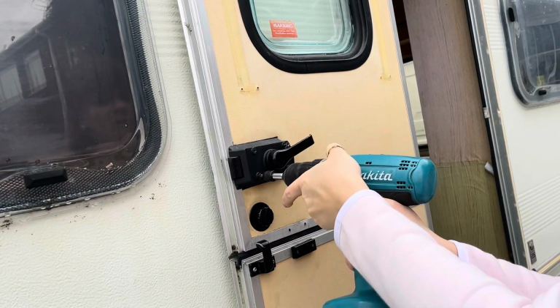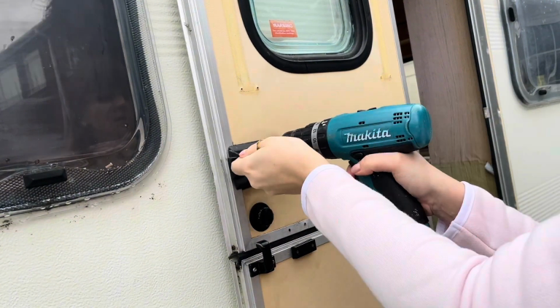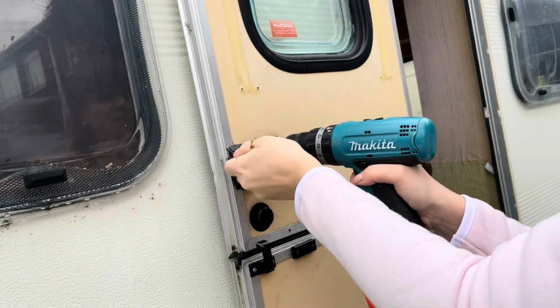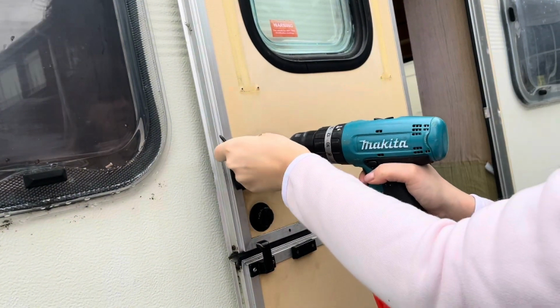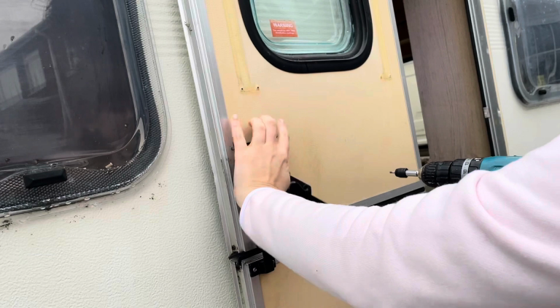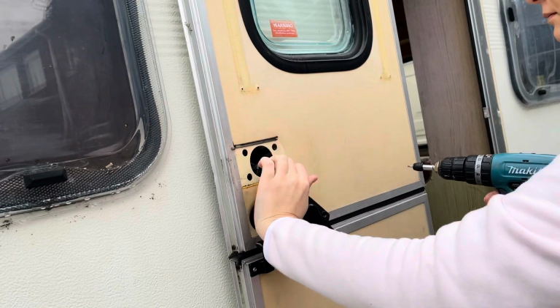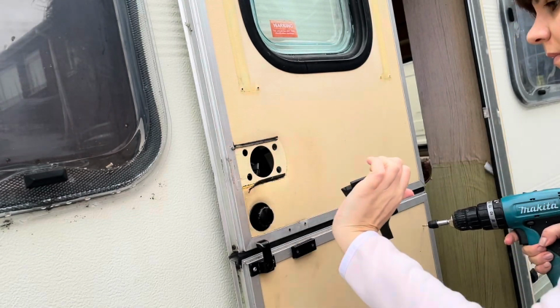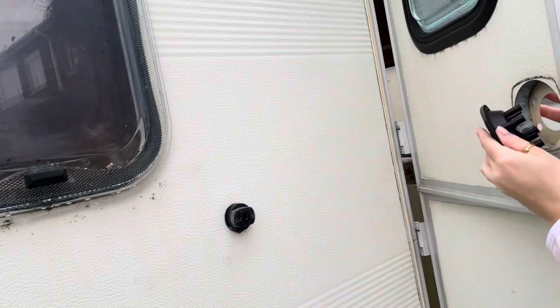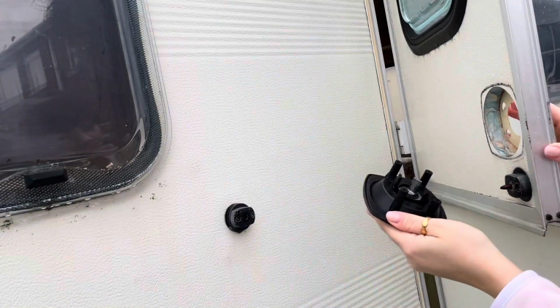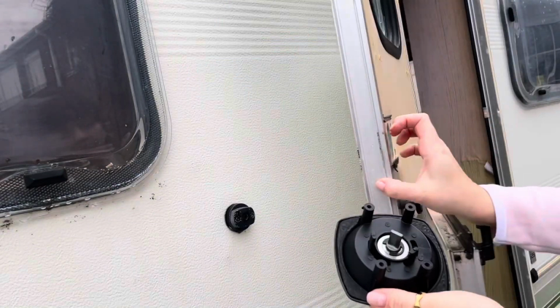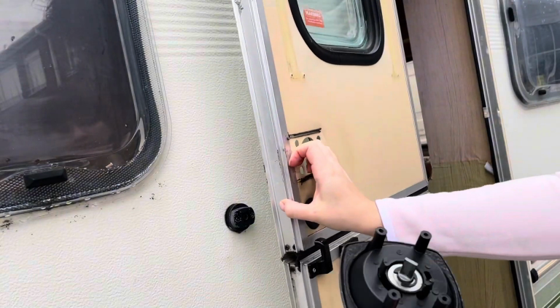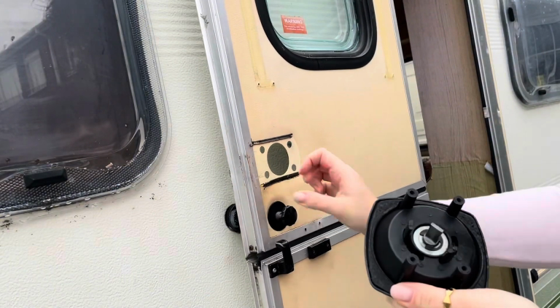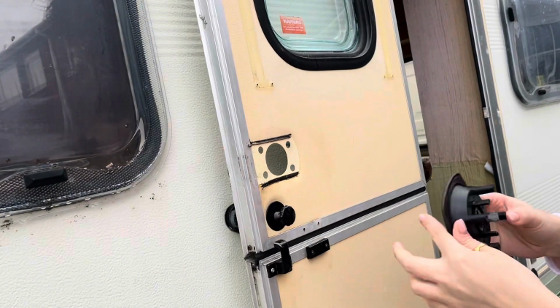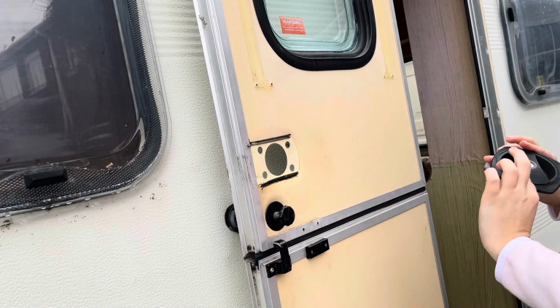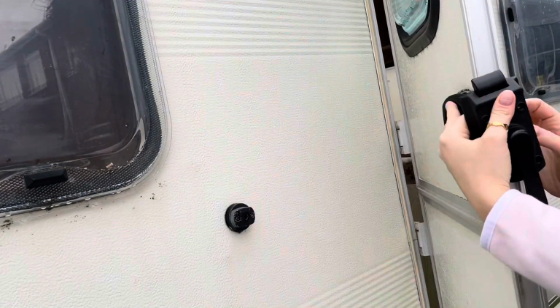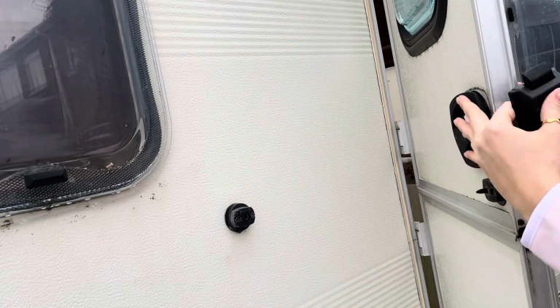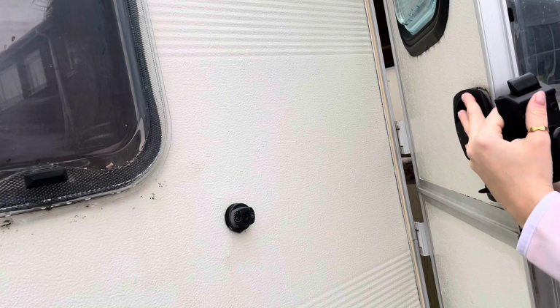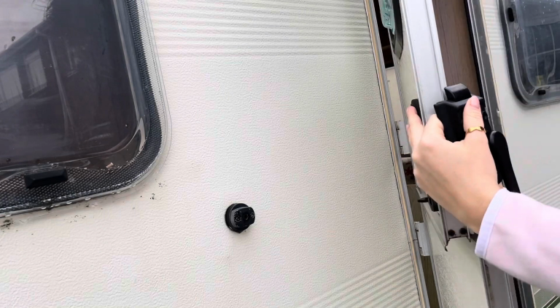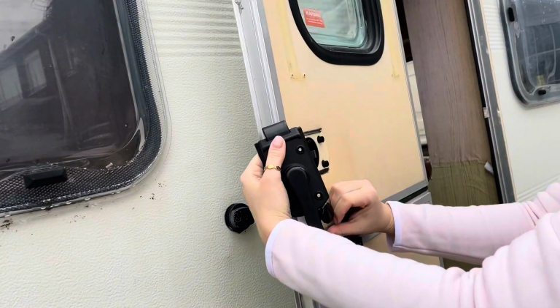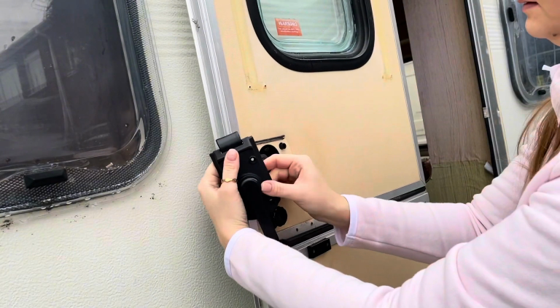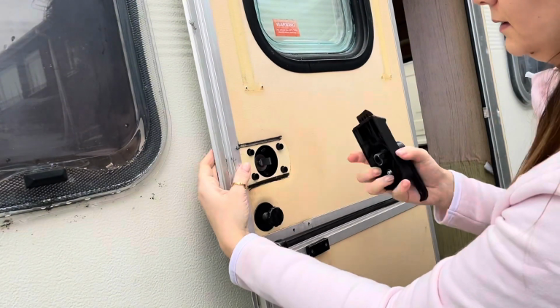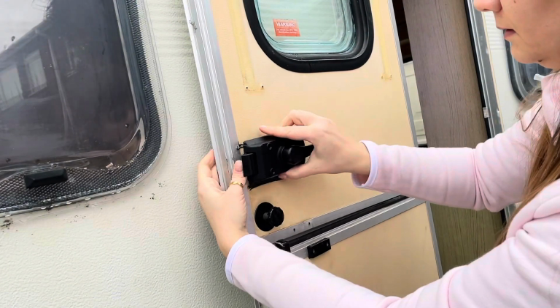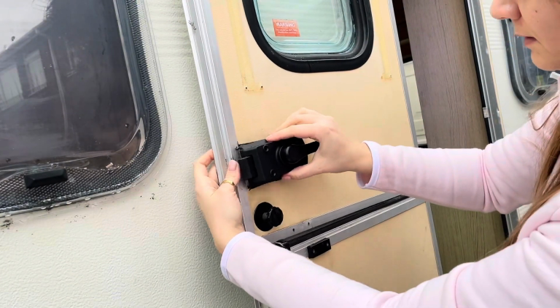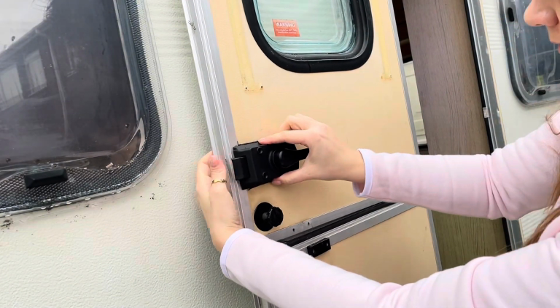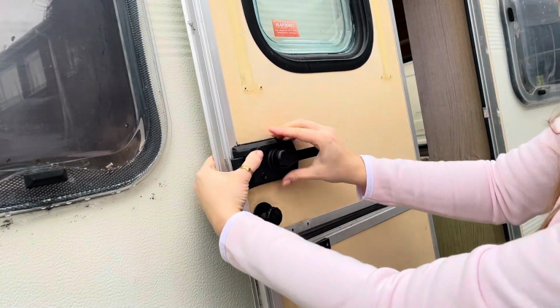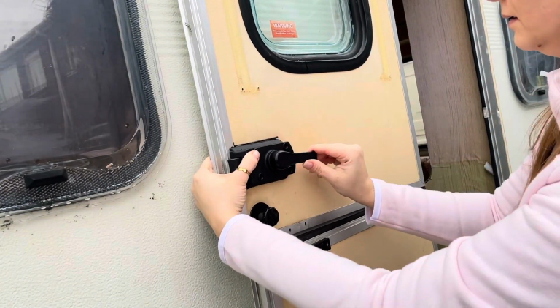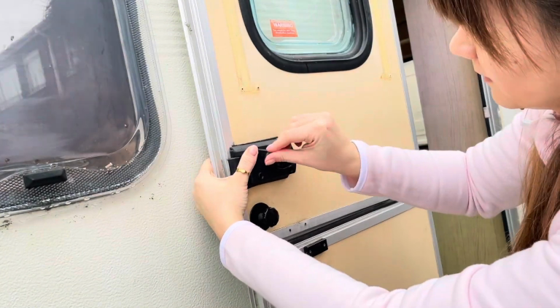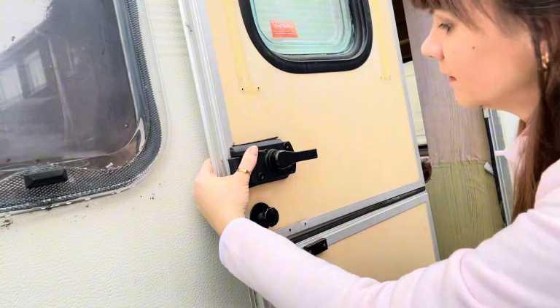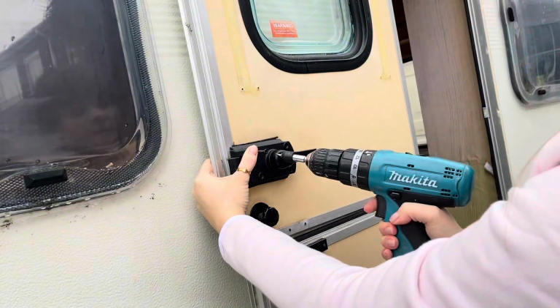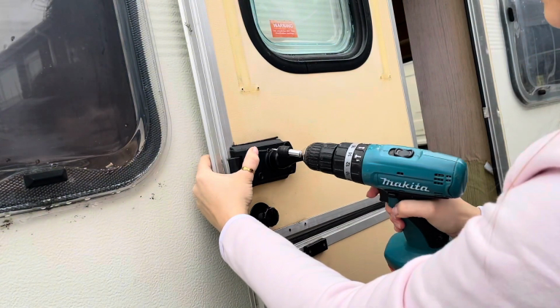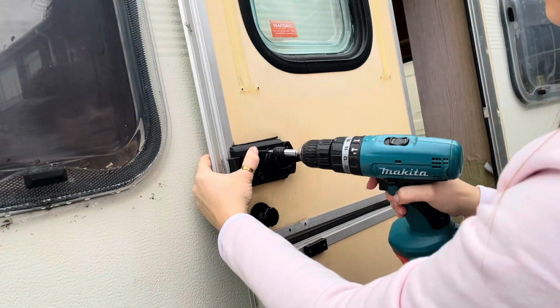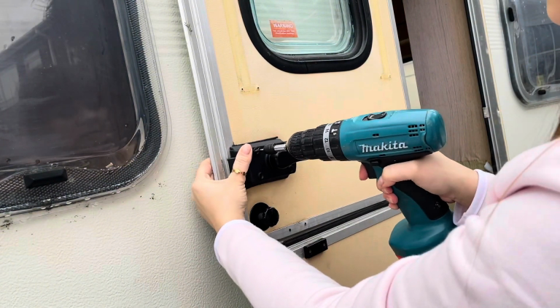I bought this lock from Amazon and it was £24, and it took me literally less than 5 minutes to change the locks. The only thing you need to look after is to make sure the outer and inner lock will click to each other perfectly.